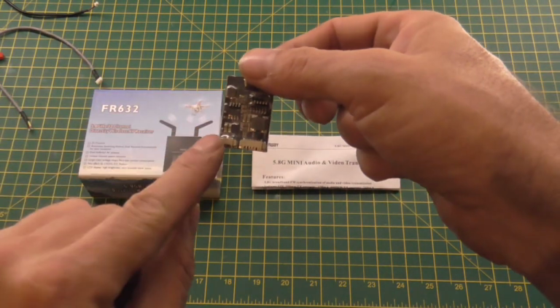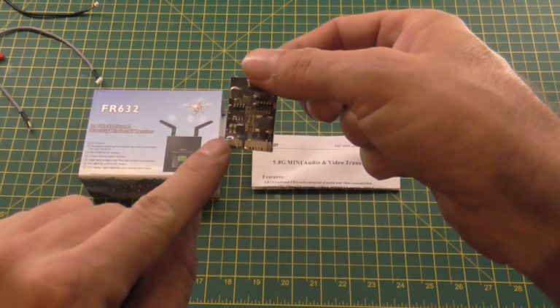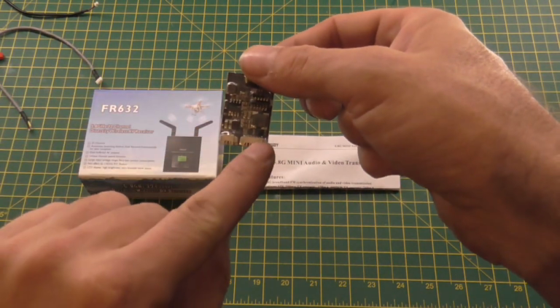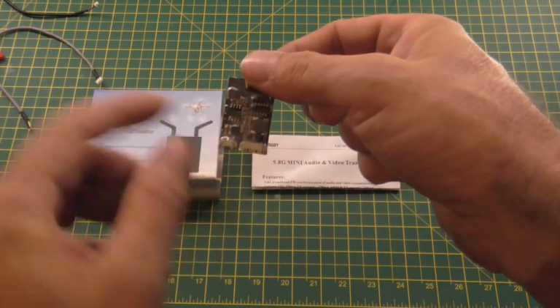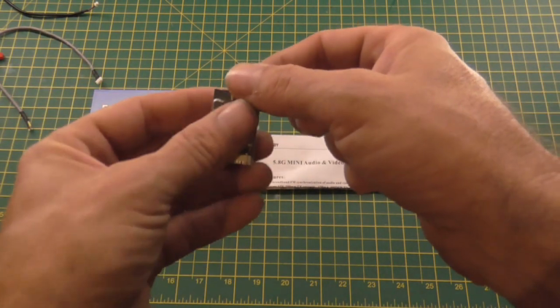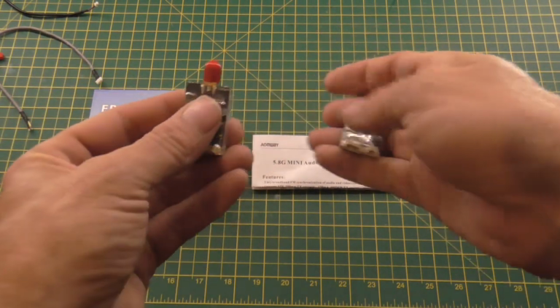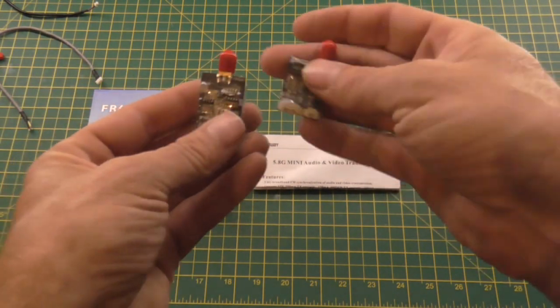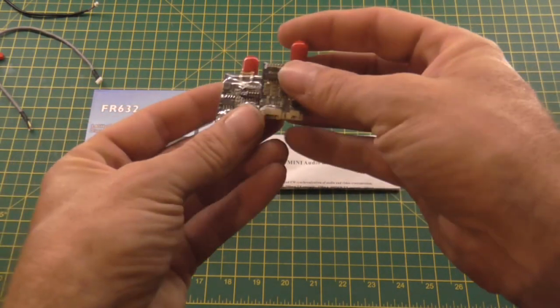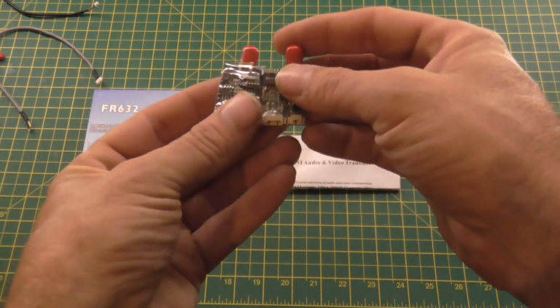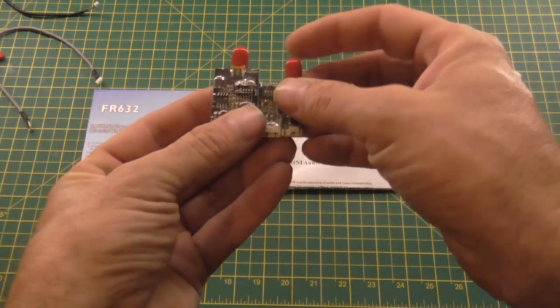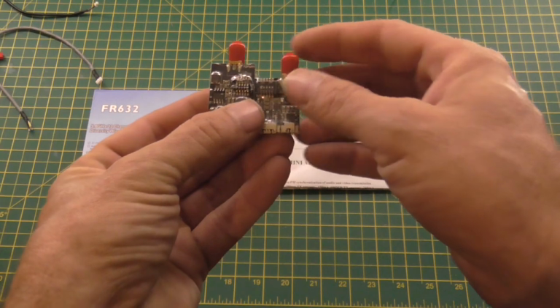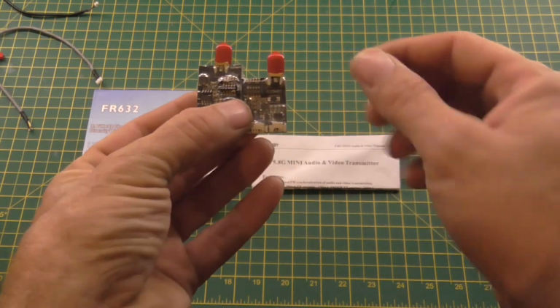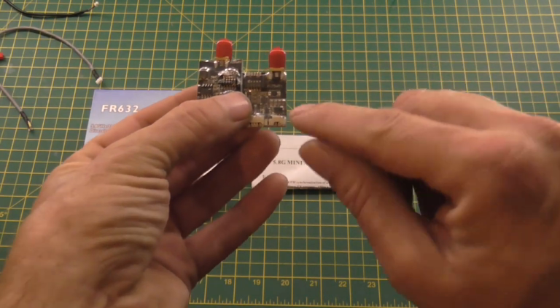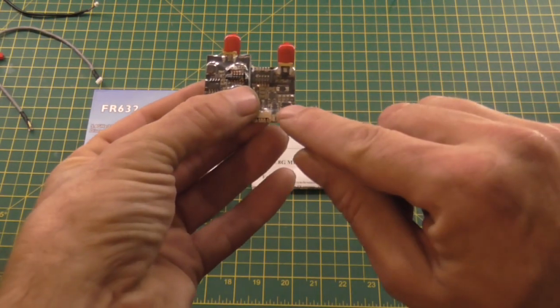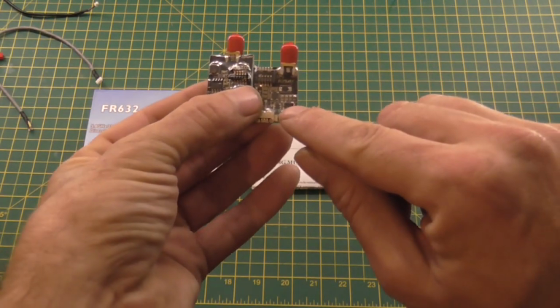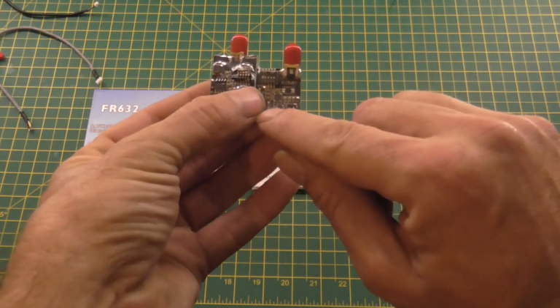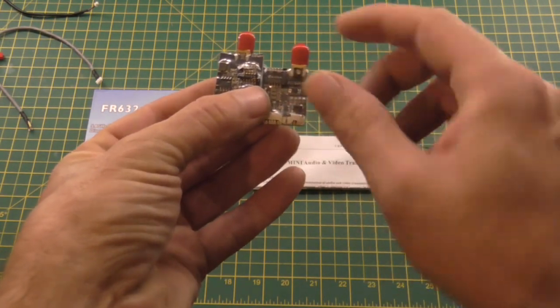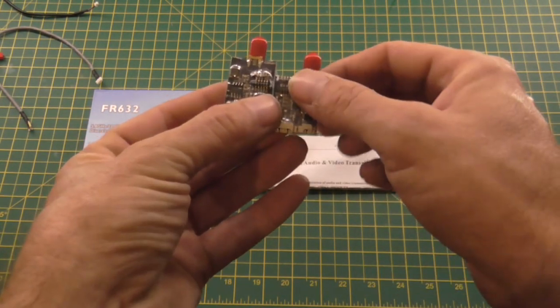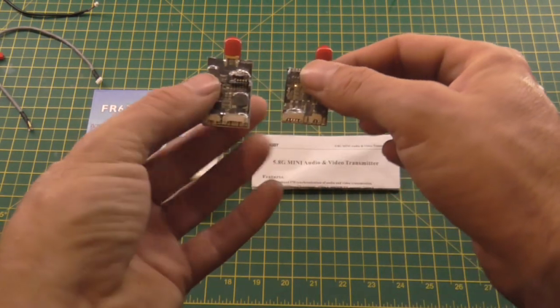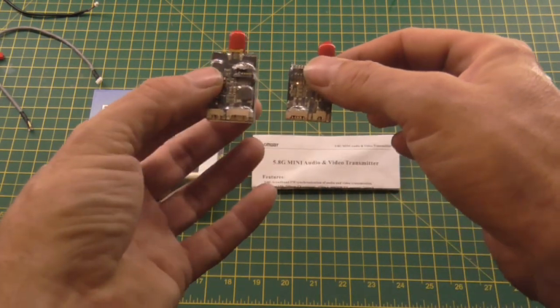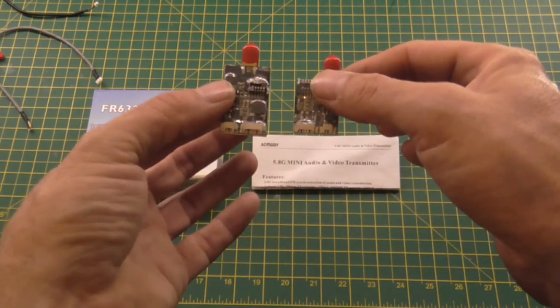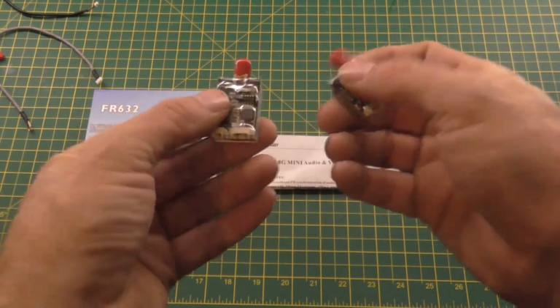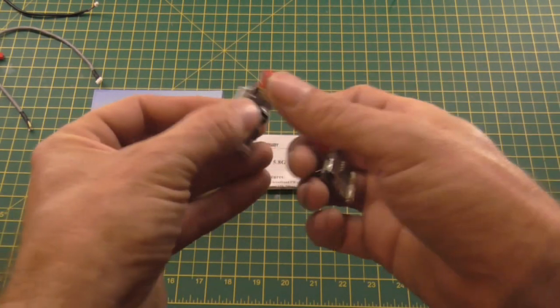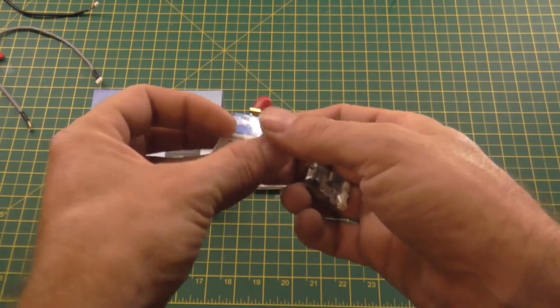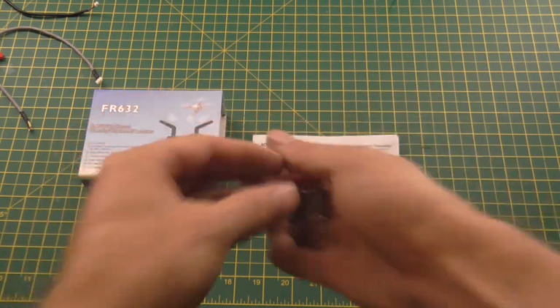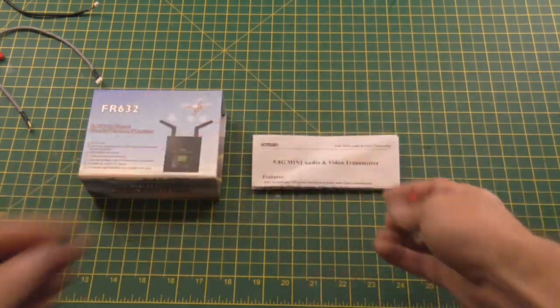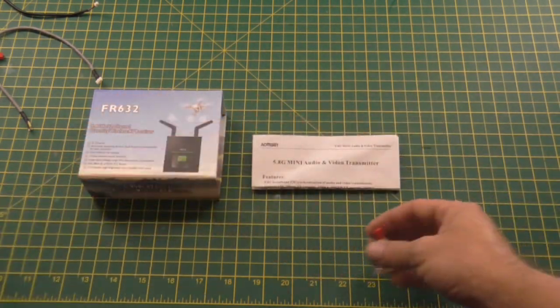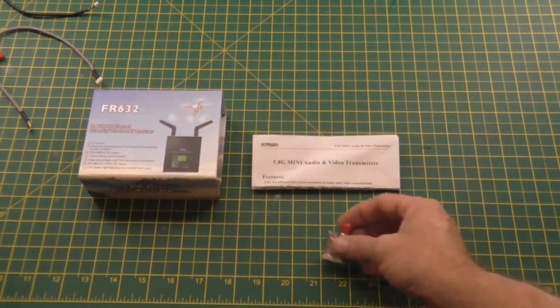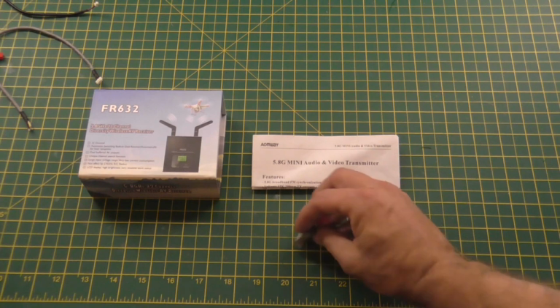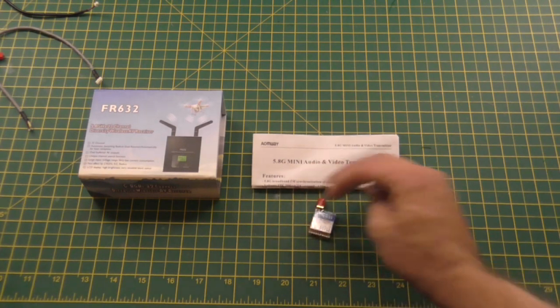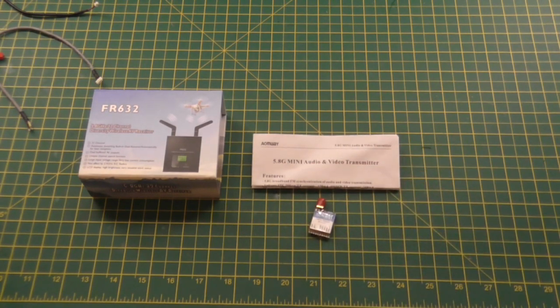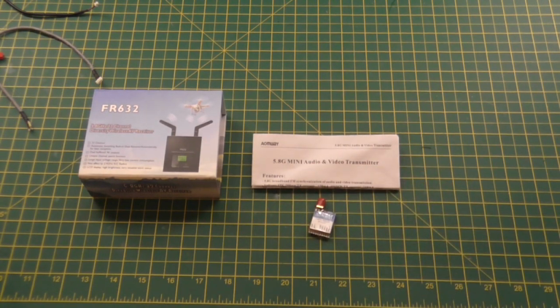That's your power, that's your receiver, that's your video camera — that's the only difference.